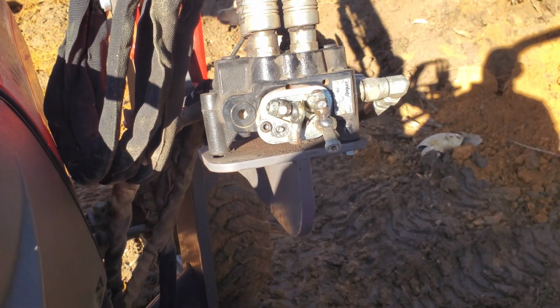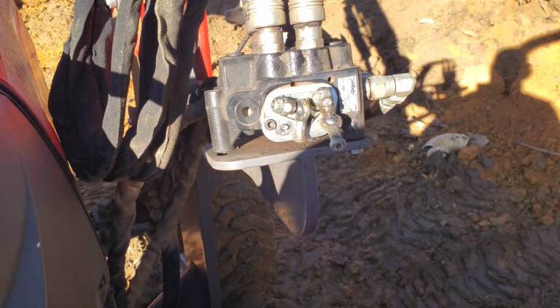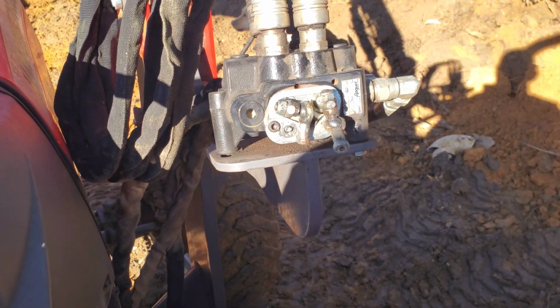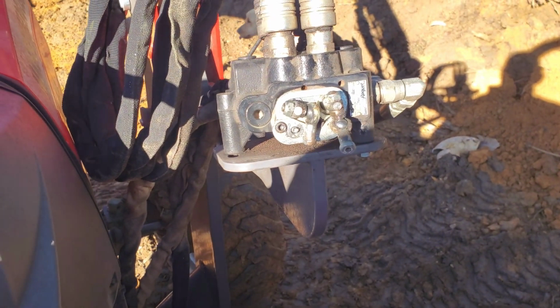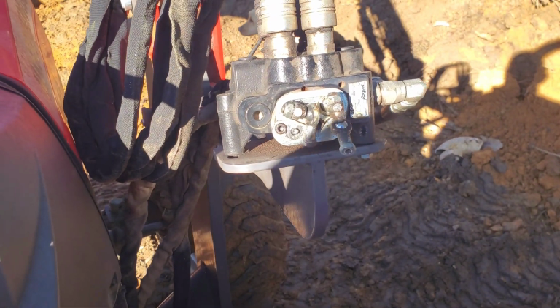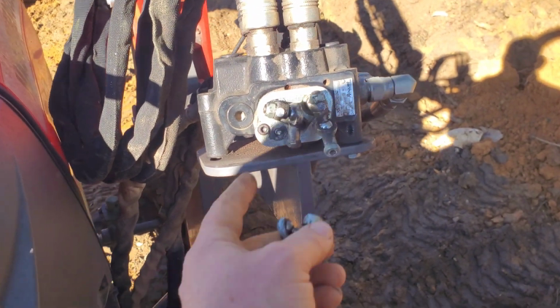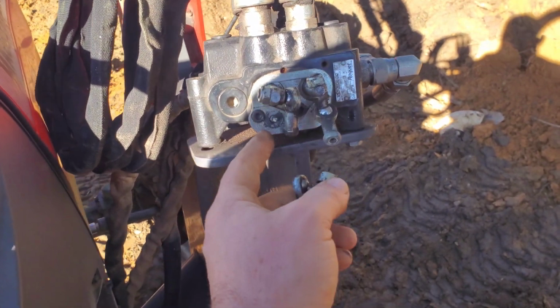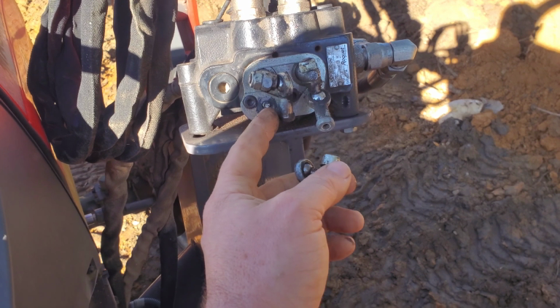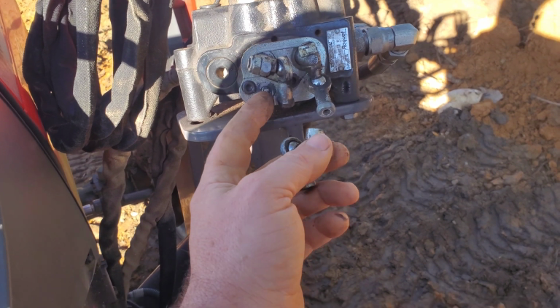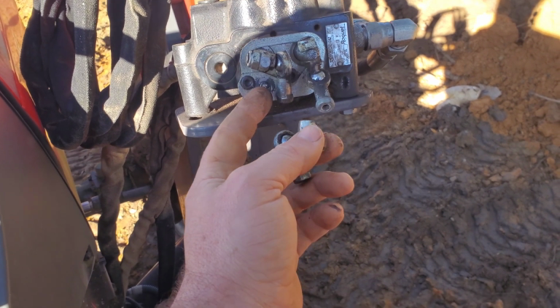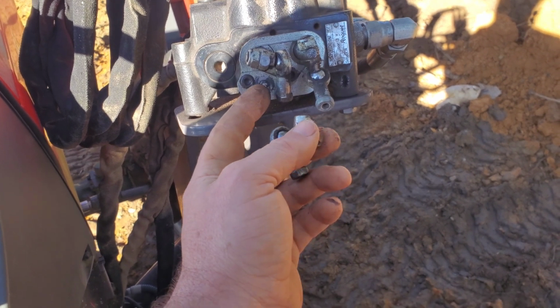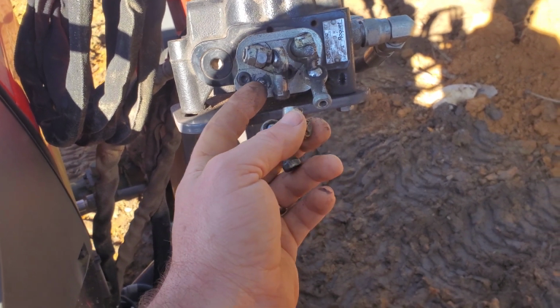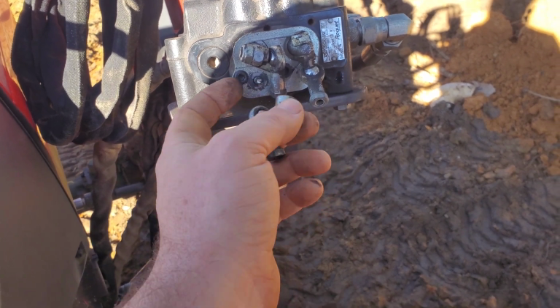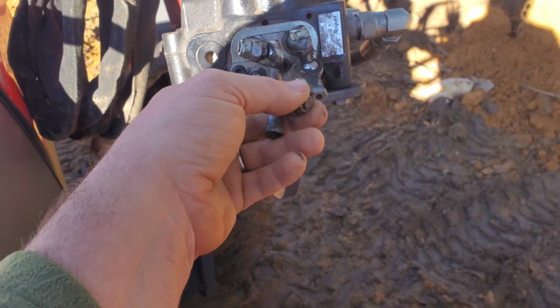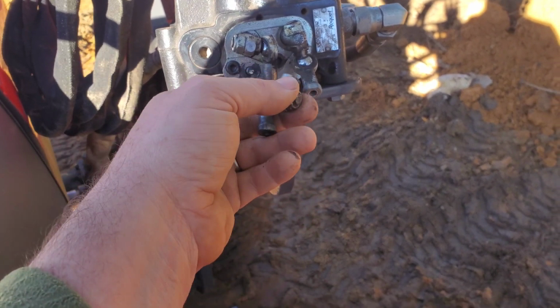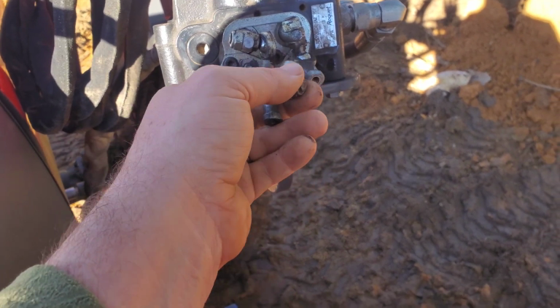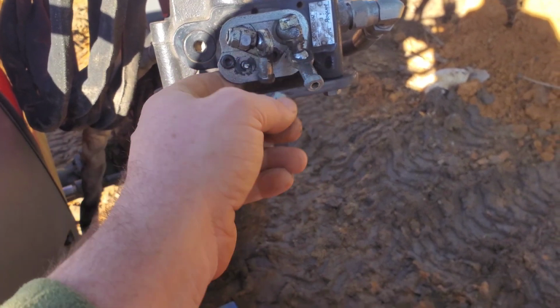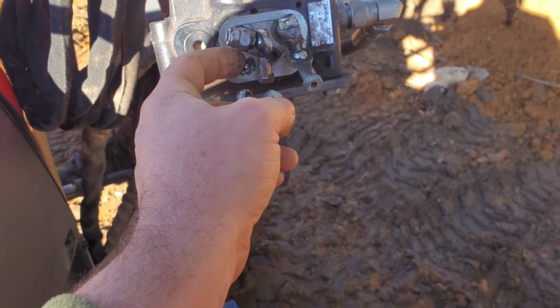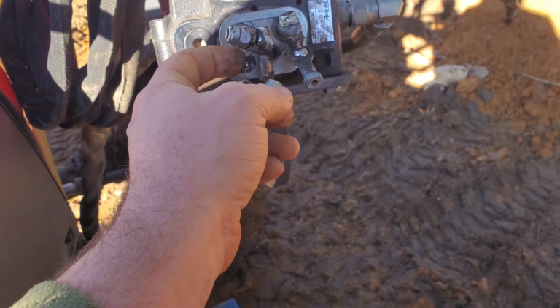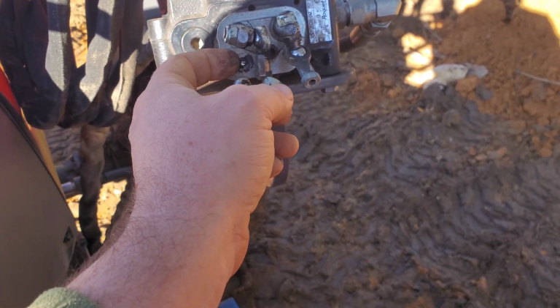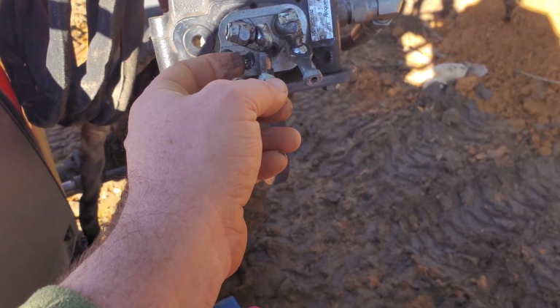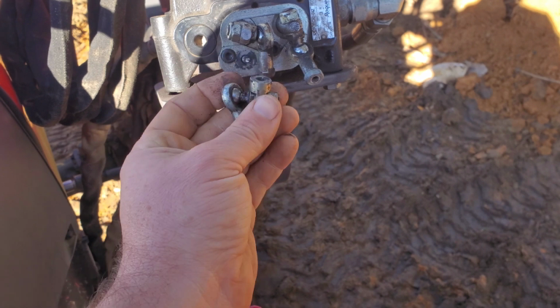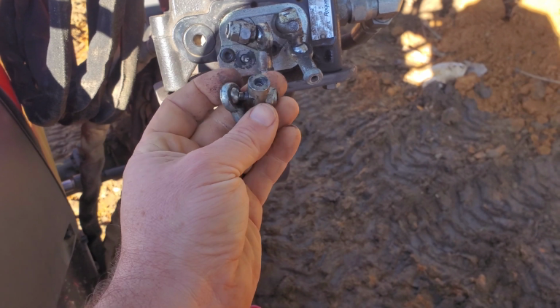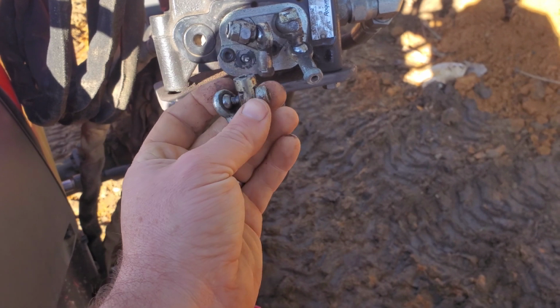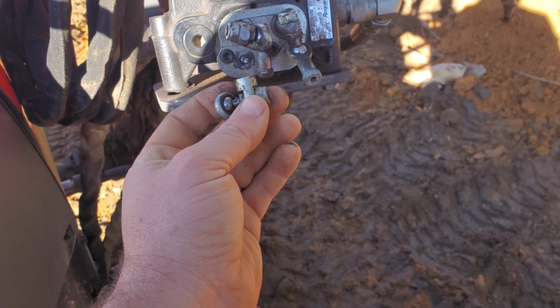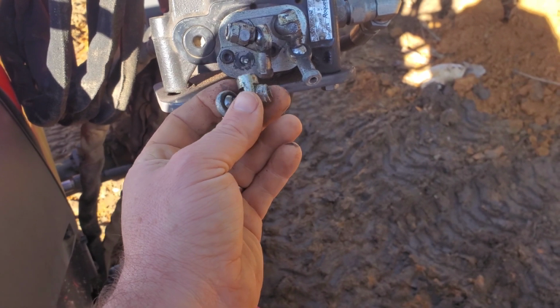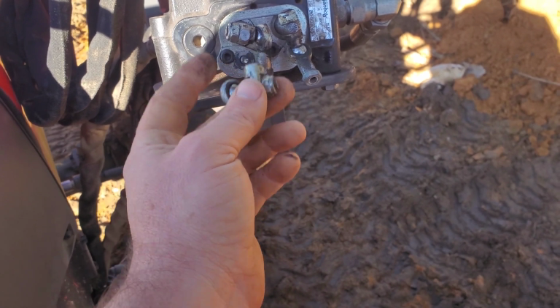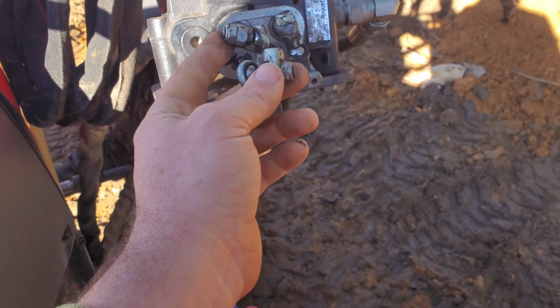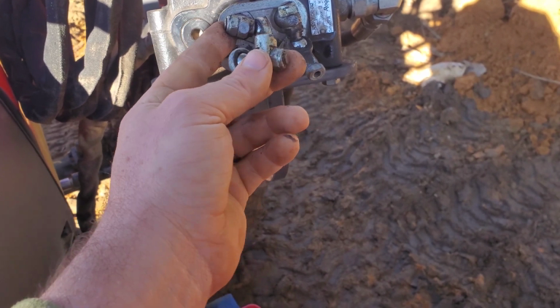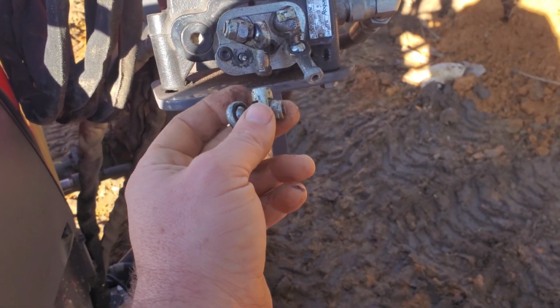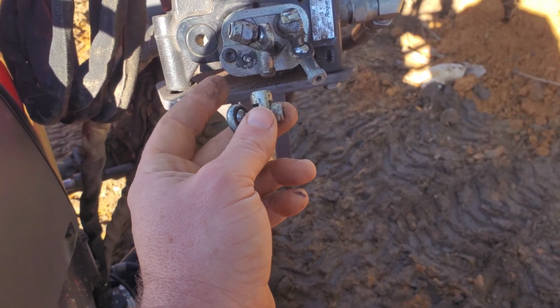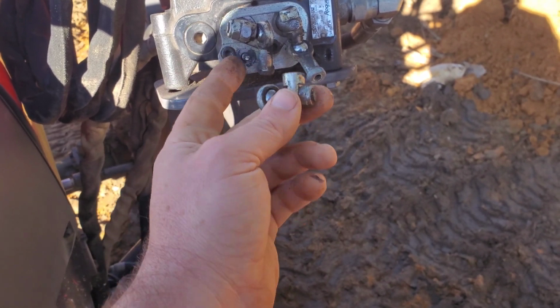What the heck's going on? So I looked in there and I could see right there, it is backed out. I've got to figure out if I can get this thing tightened back on there and go from there.